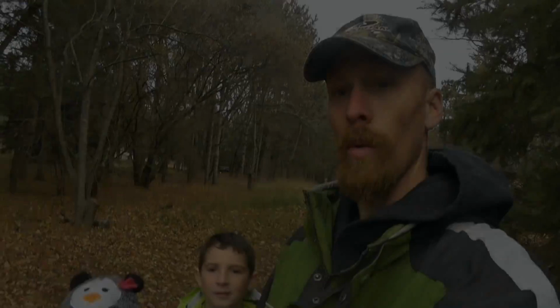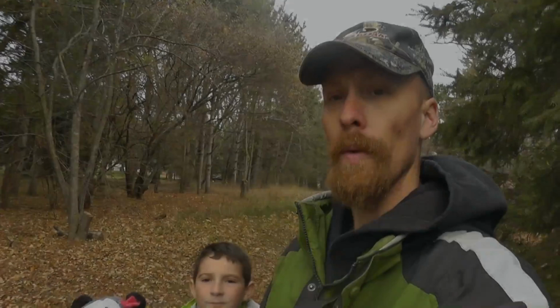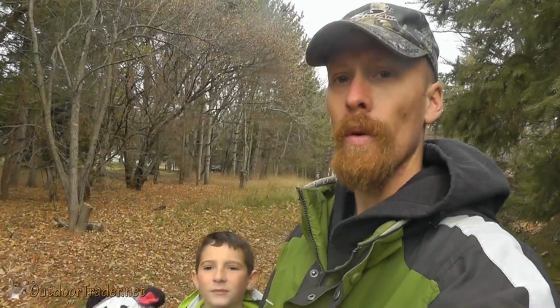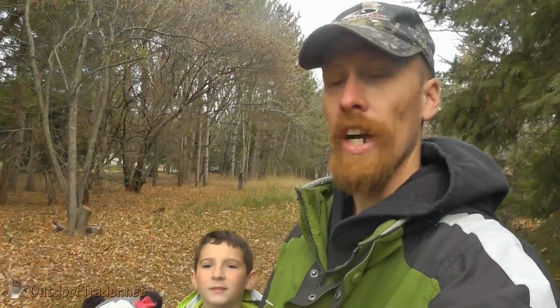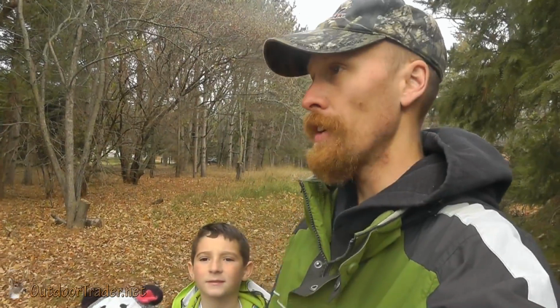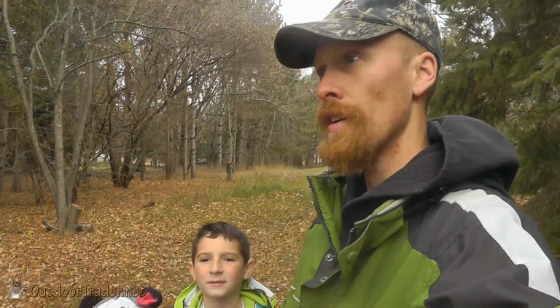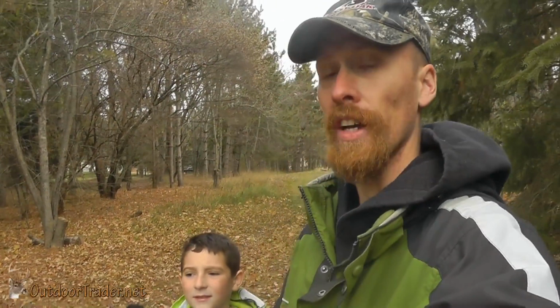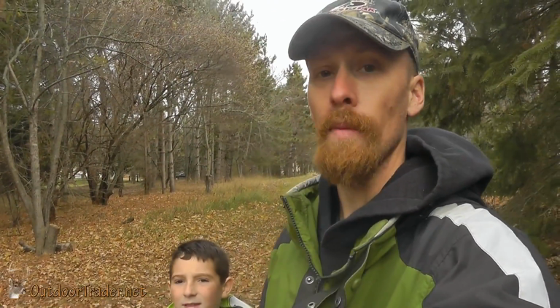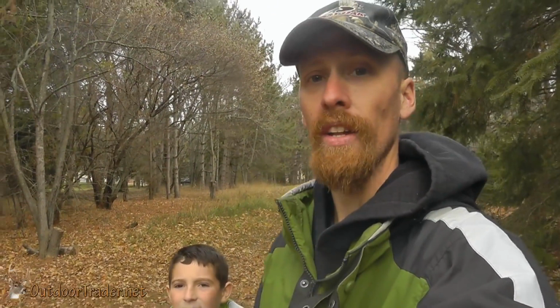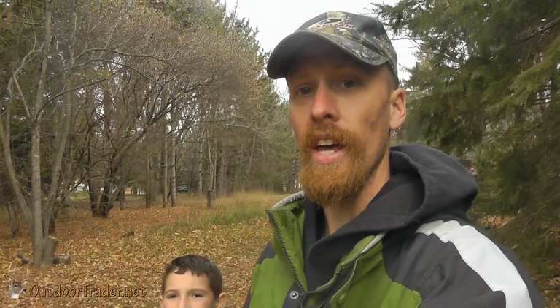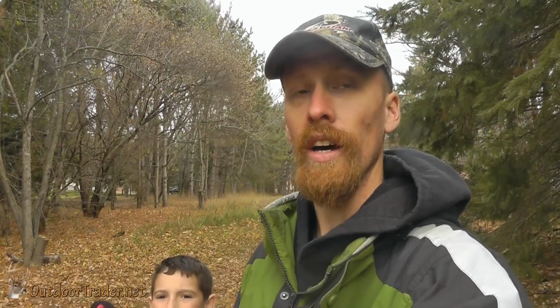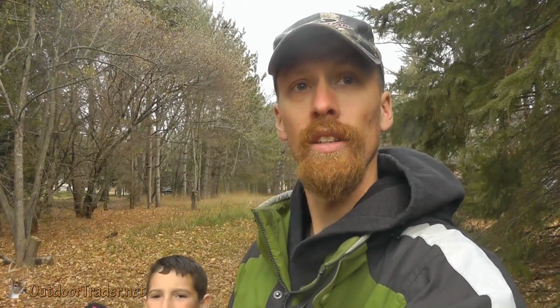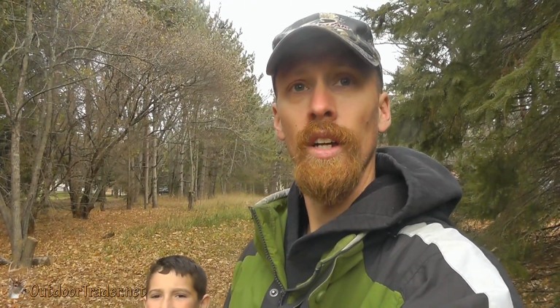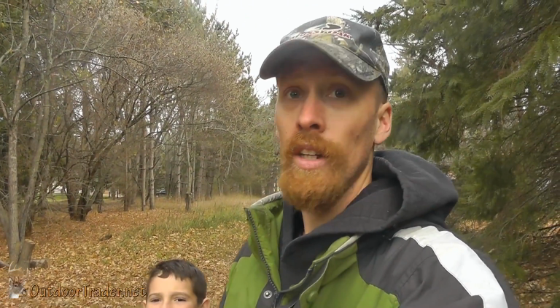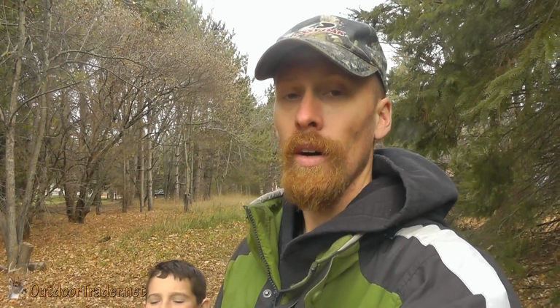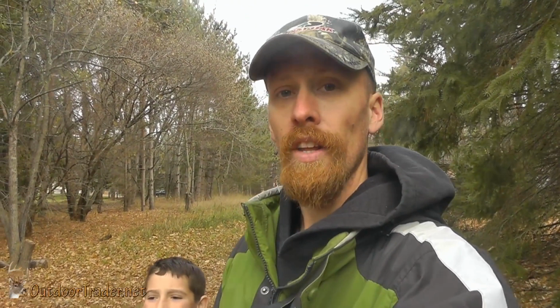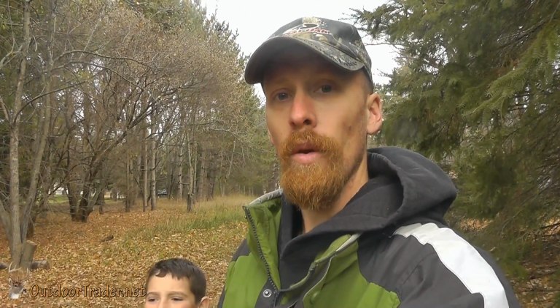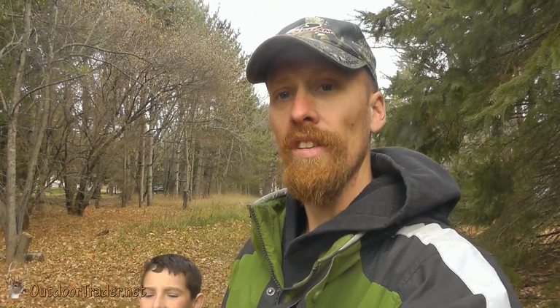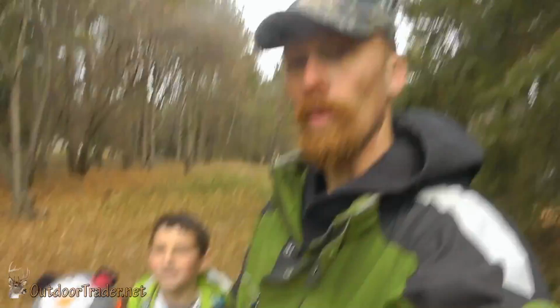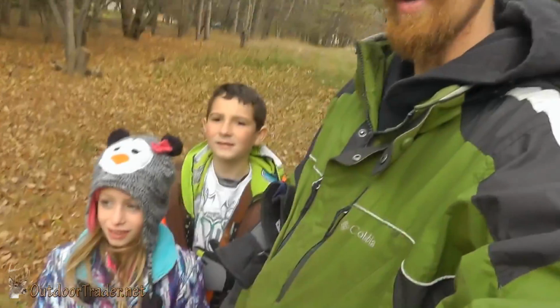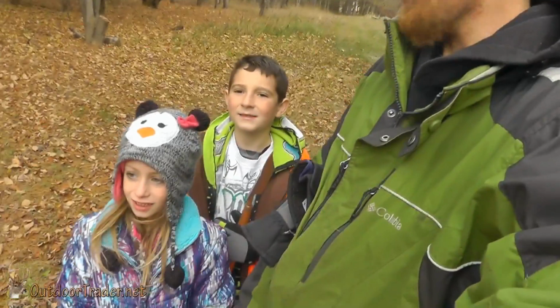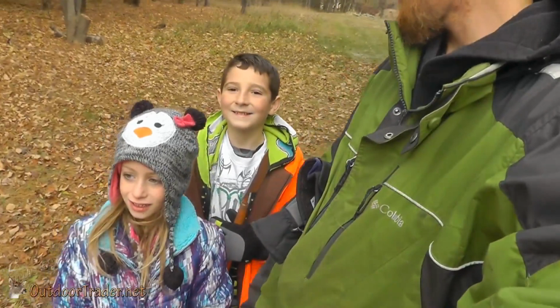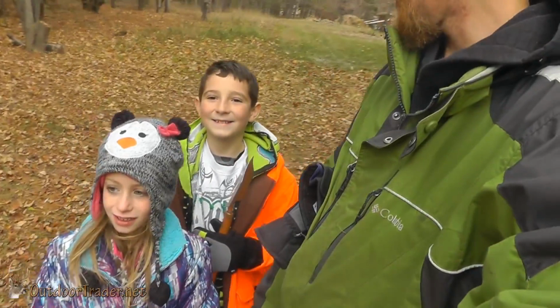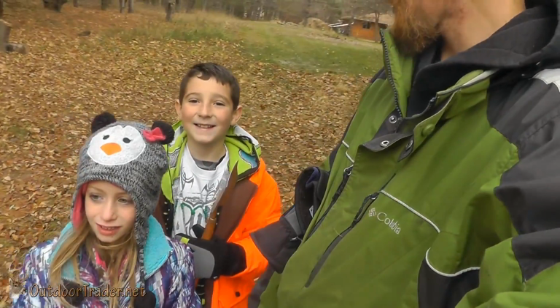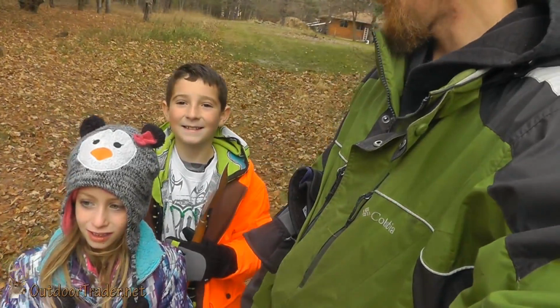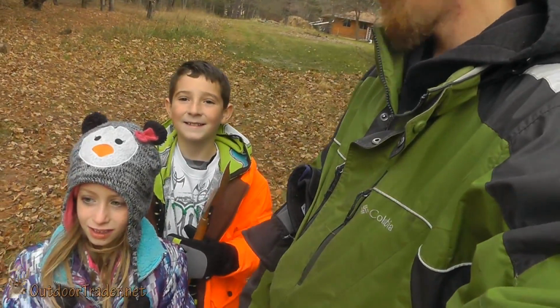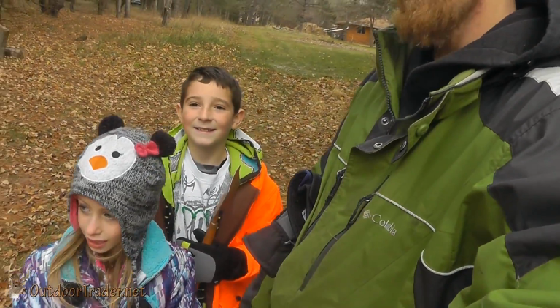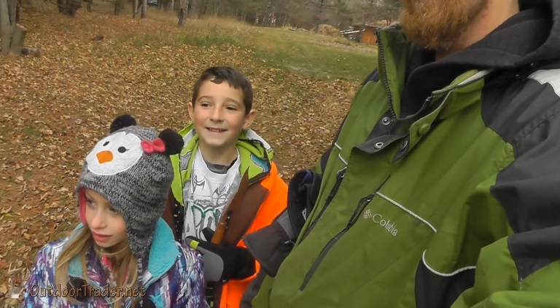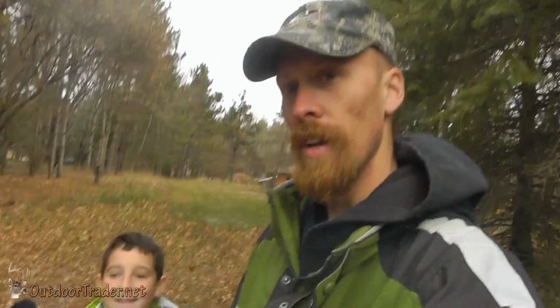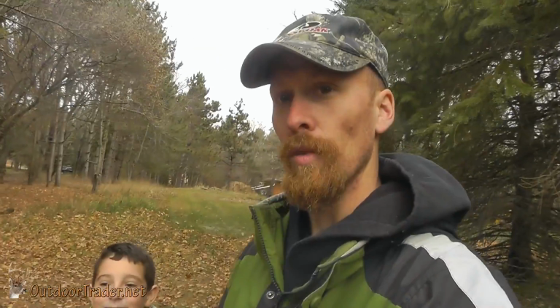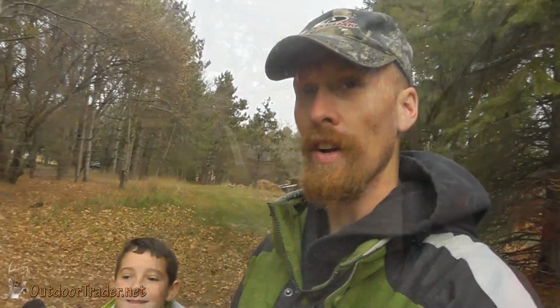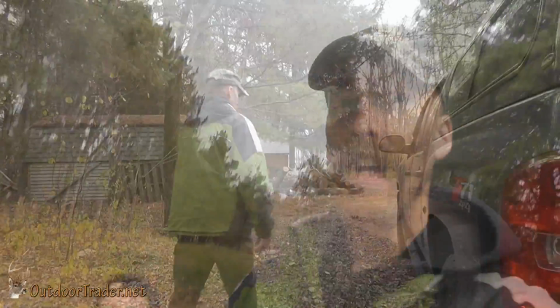Well, here we are. We're checking our second trapline today and I'll let you see what we see on the way. What do you guys think? Think it's a raccoon or no? We'll find out in a second.